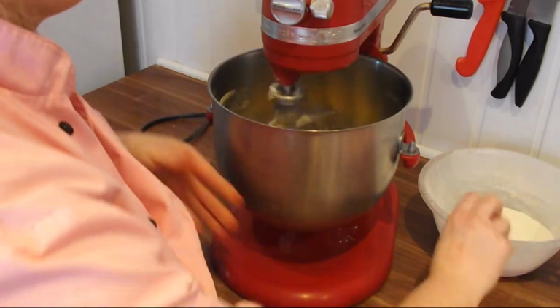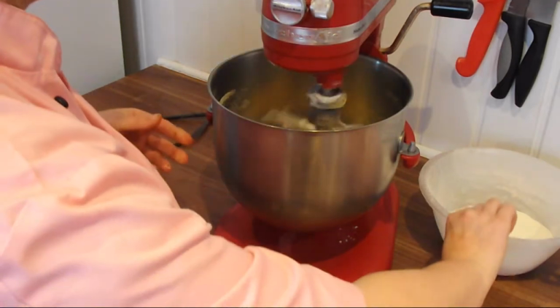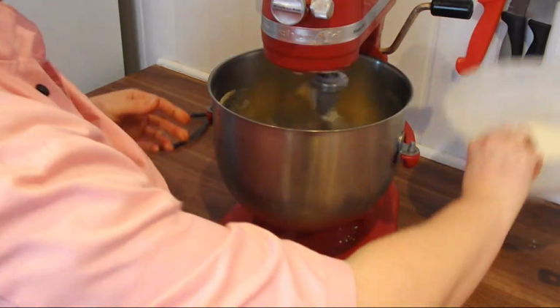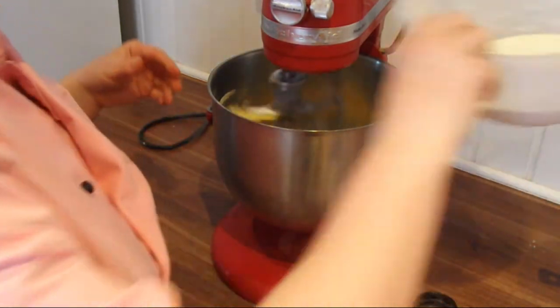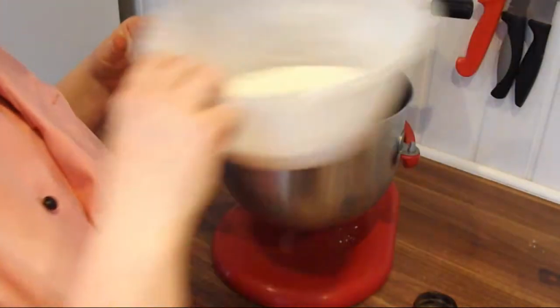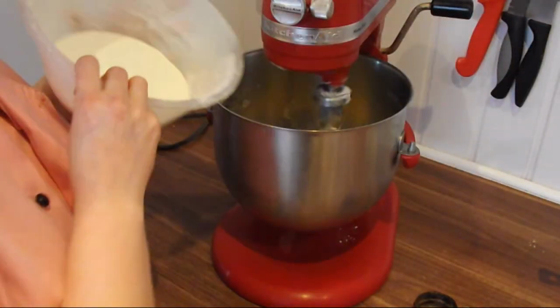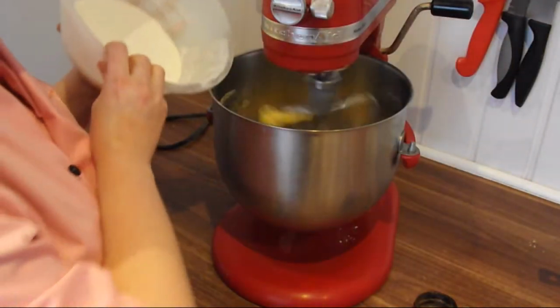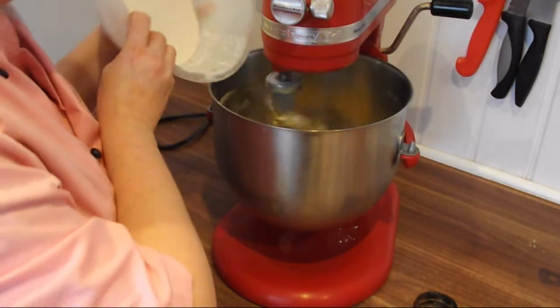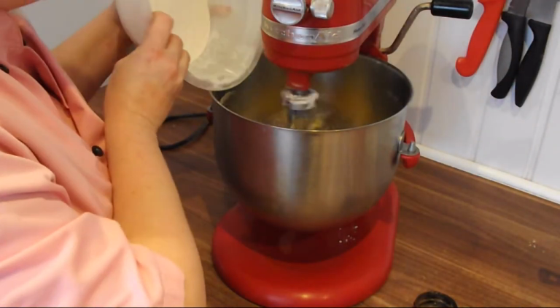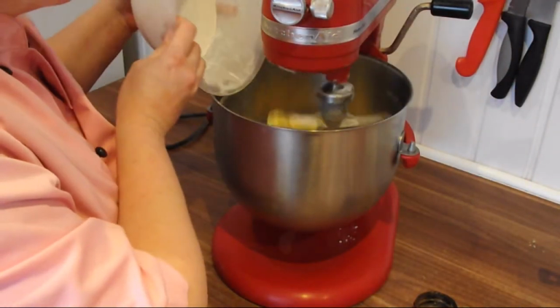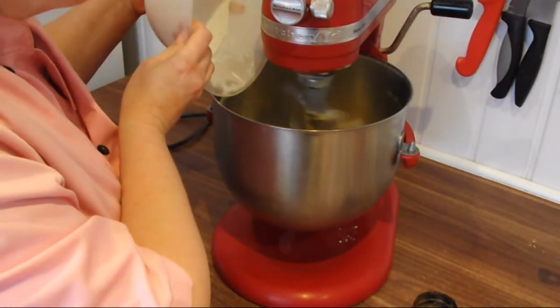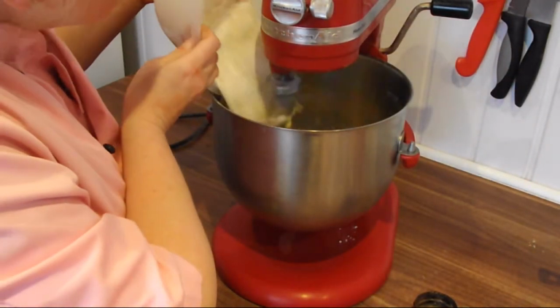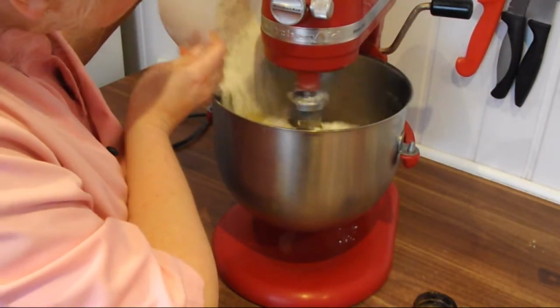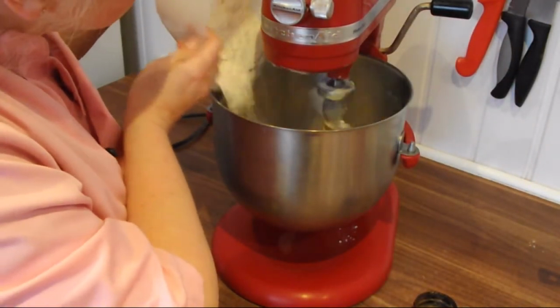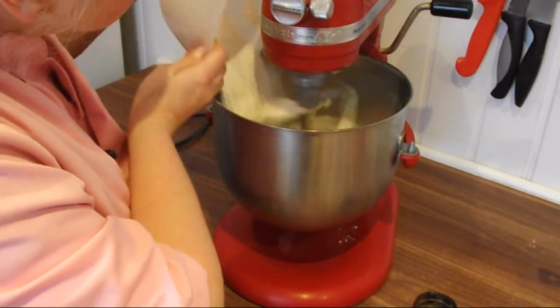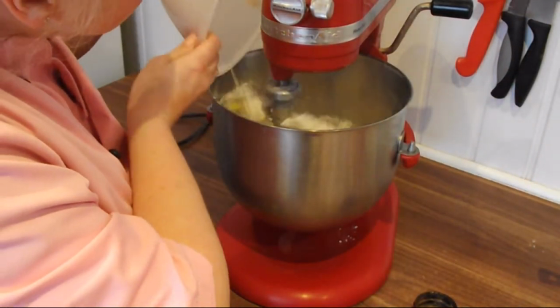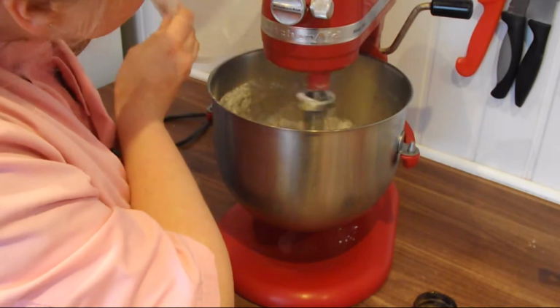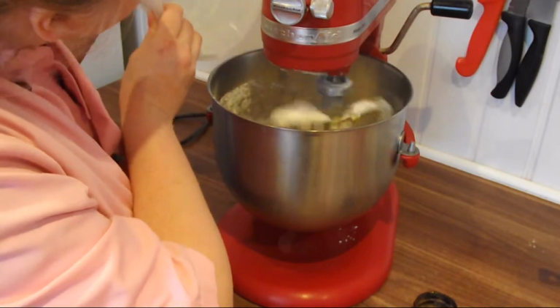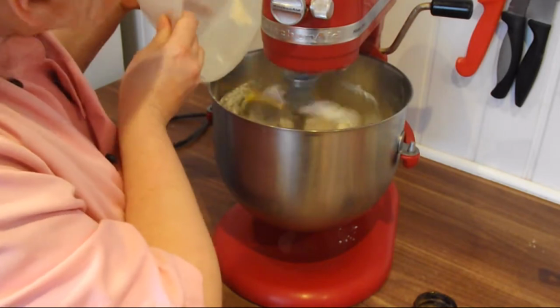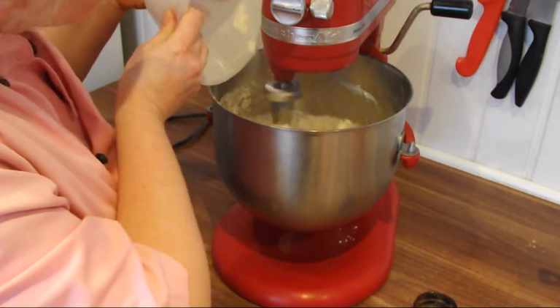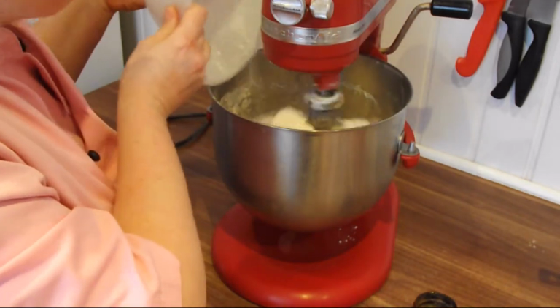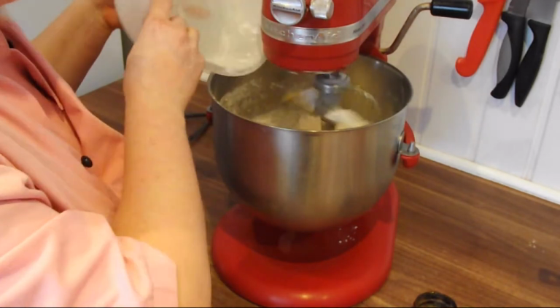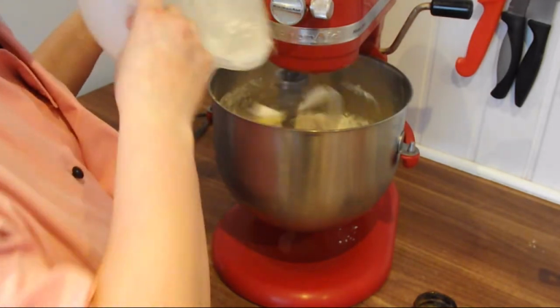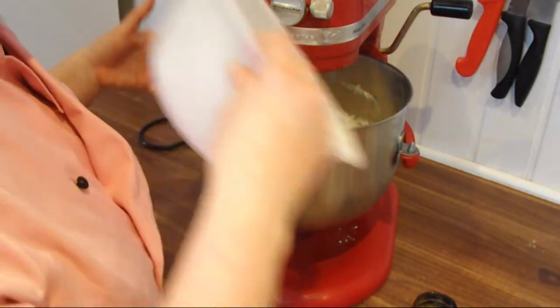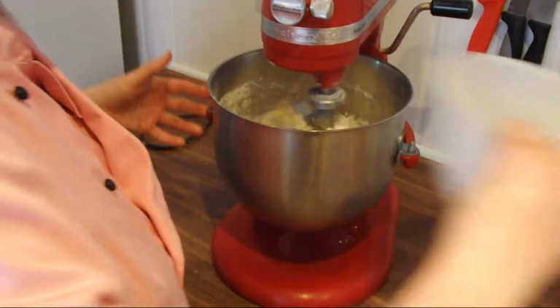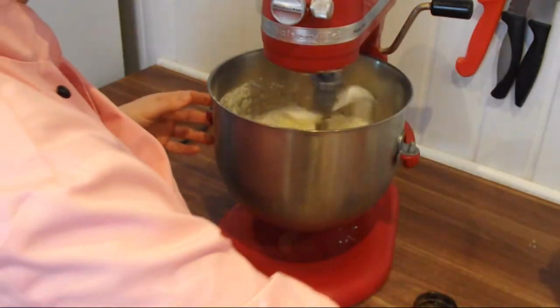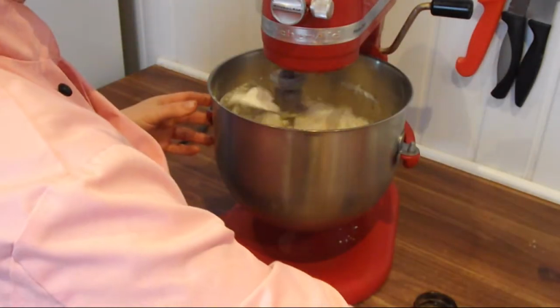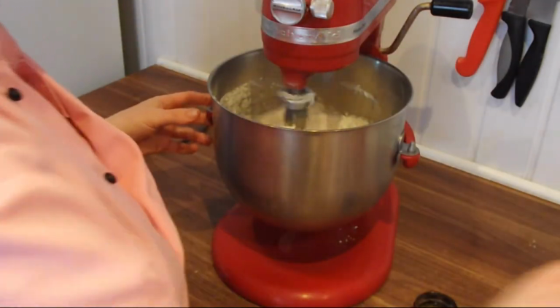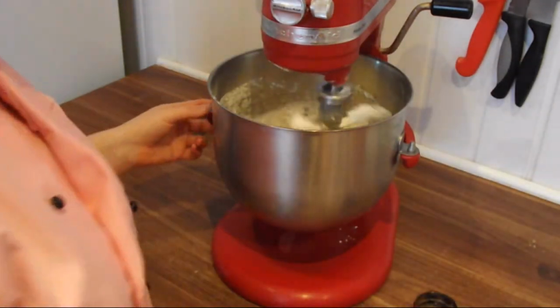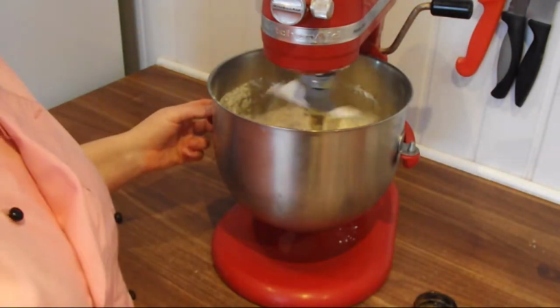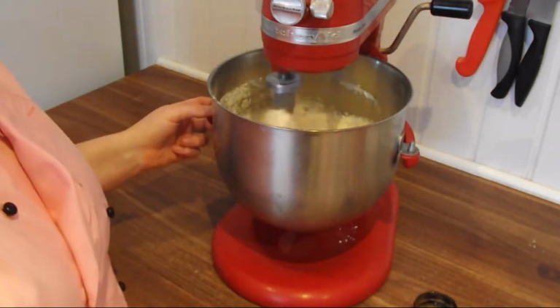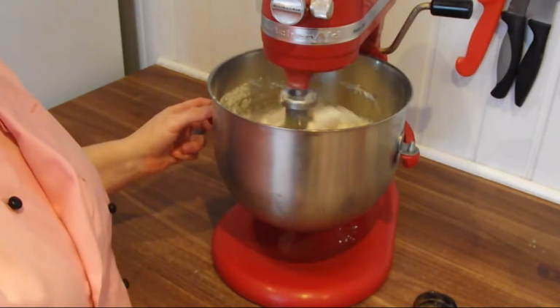Then add your sifted flour. Mix until fully incorporated.